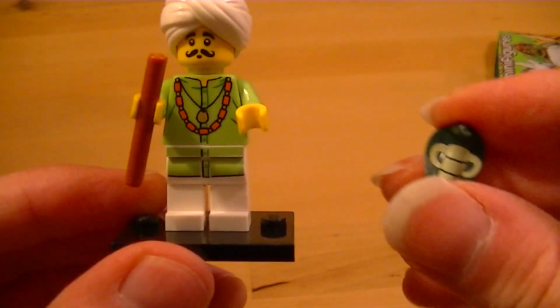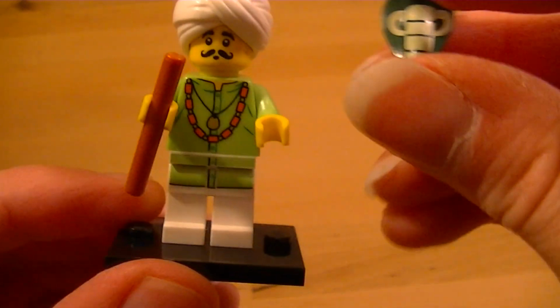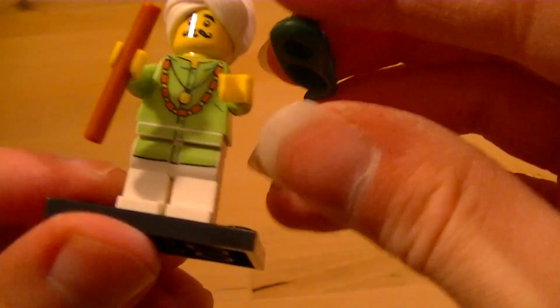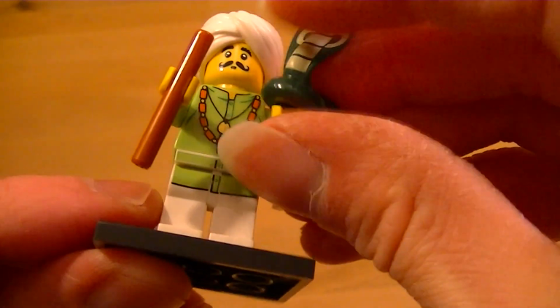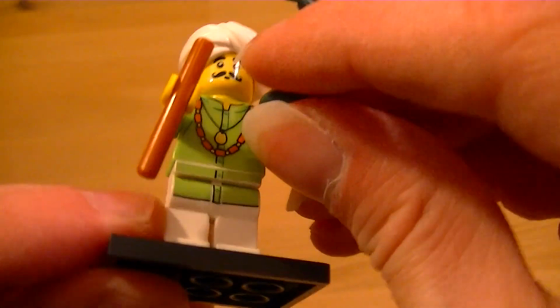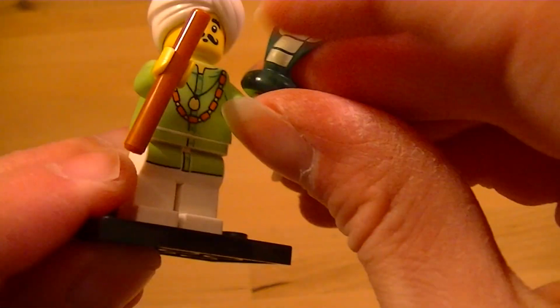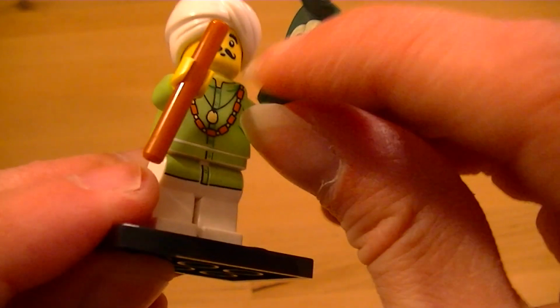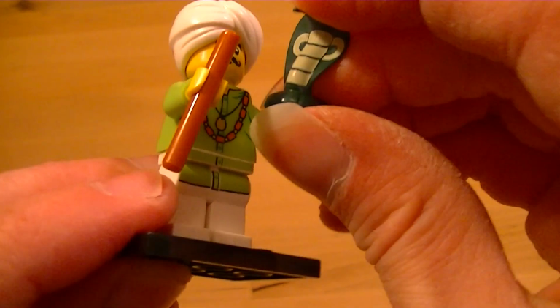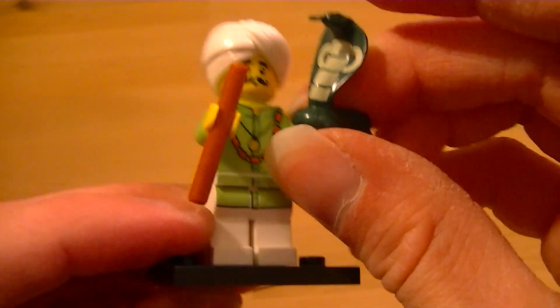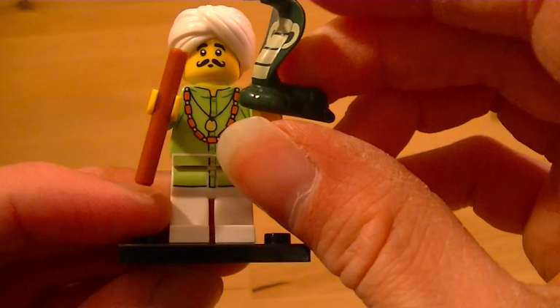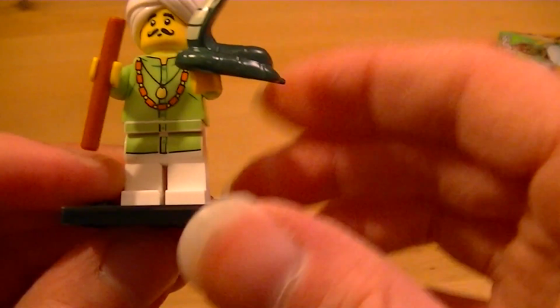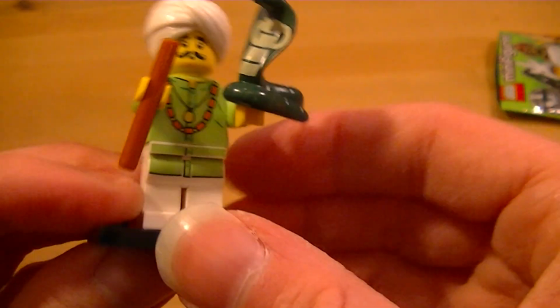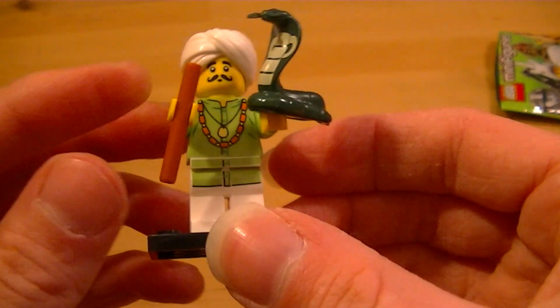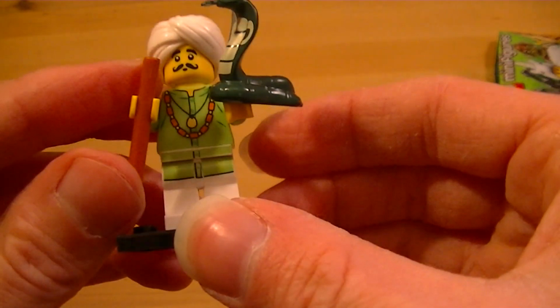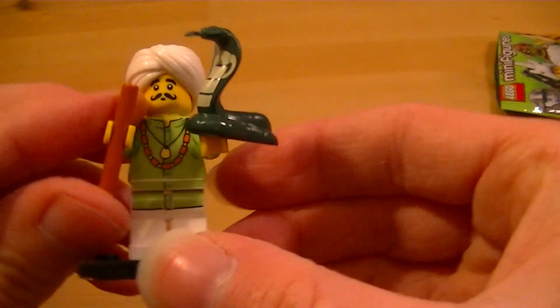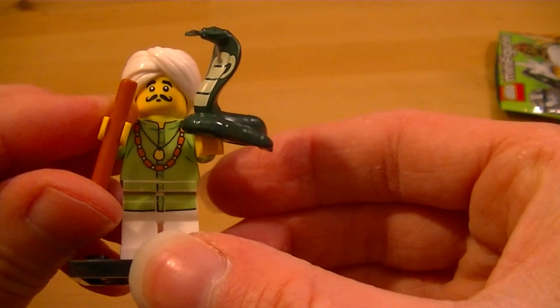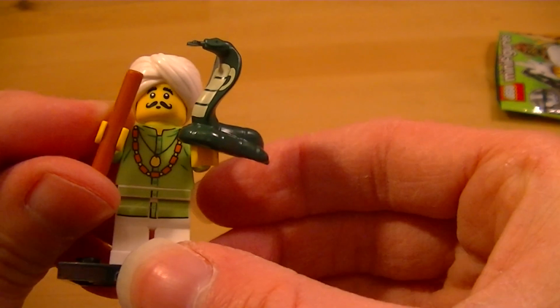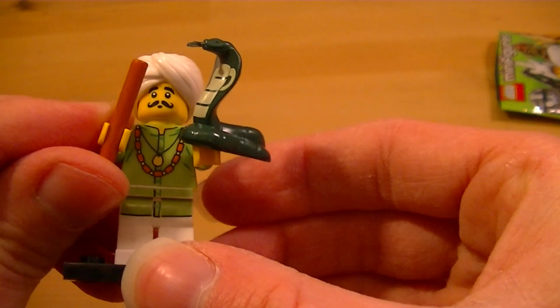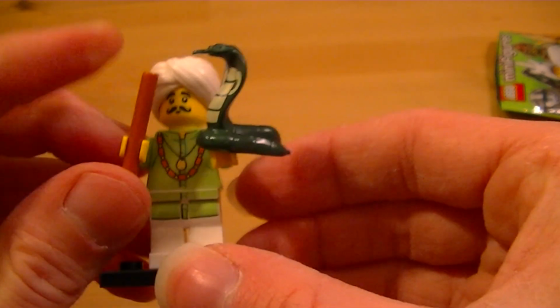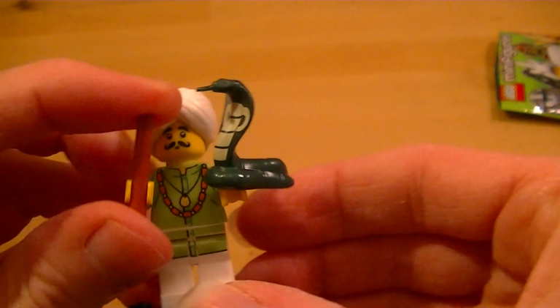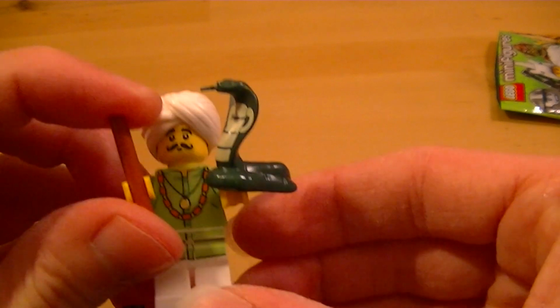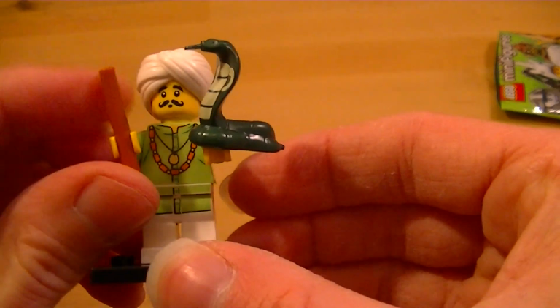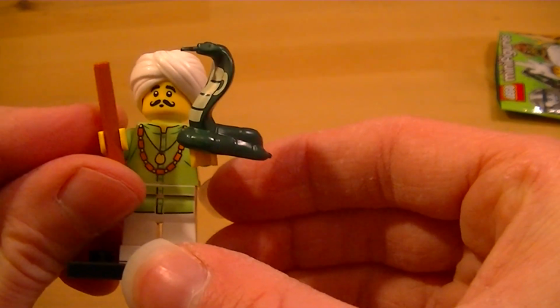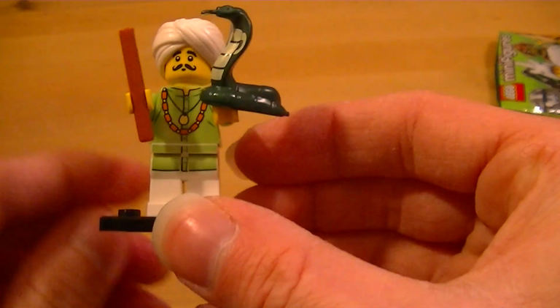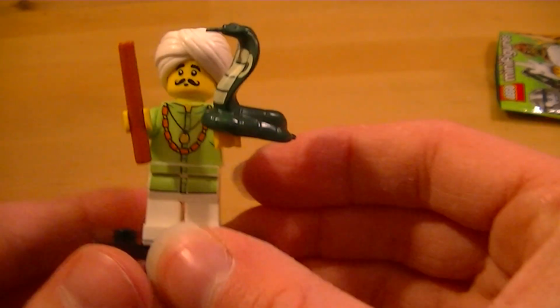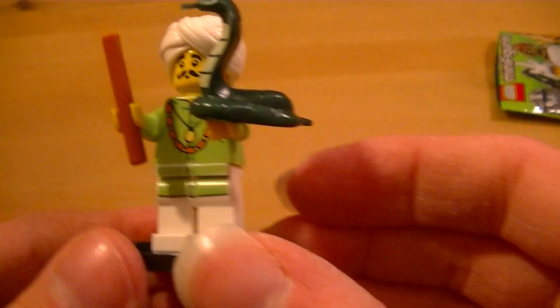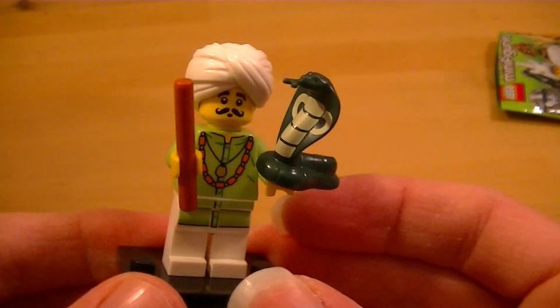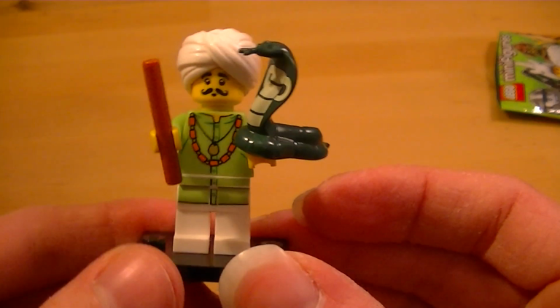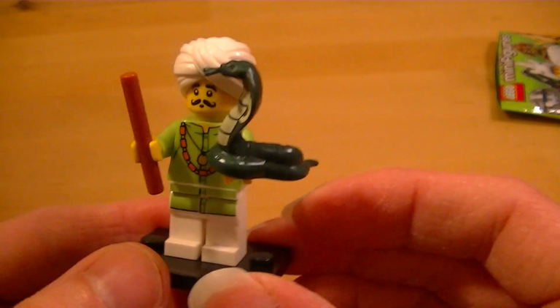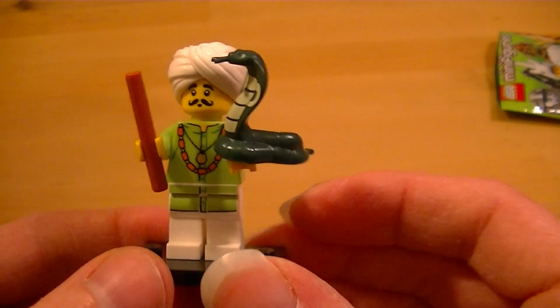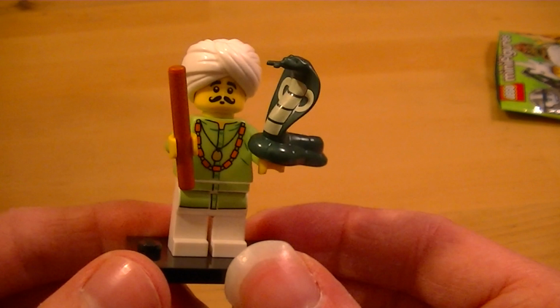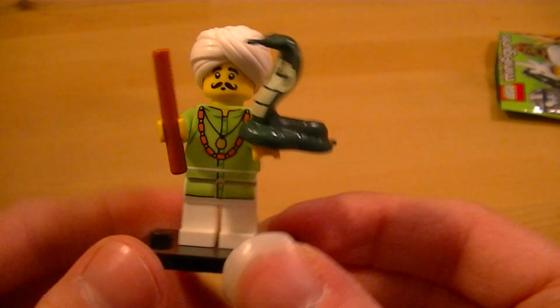I'm going to put the snake in his hand if I can. Yep. I don't recommend you carry cobras around like this at home, kids — but he is a trained snake charmer, and he's from the Lego Minifigure Series 13.